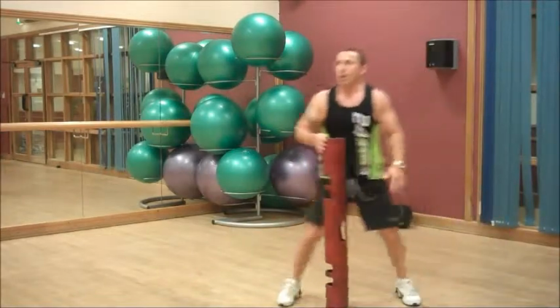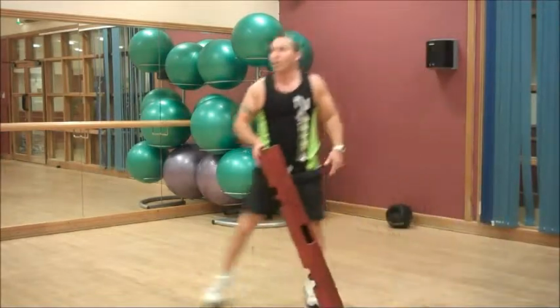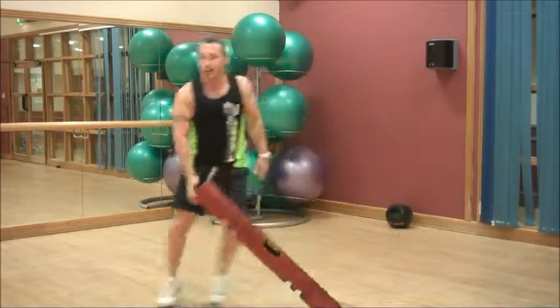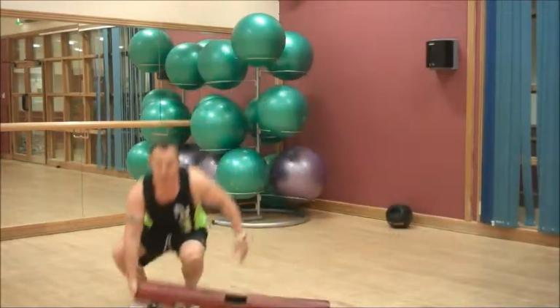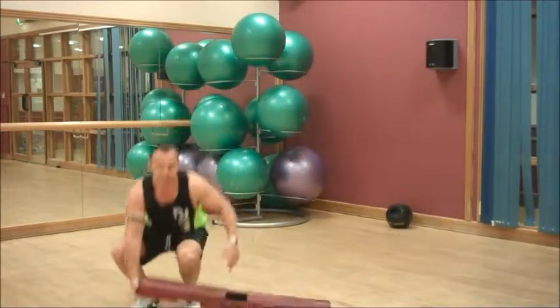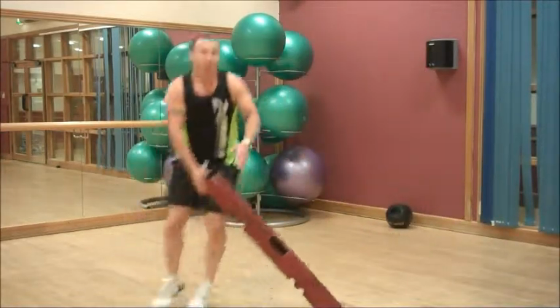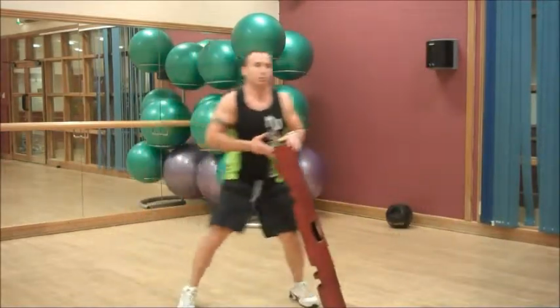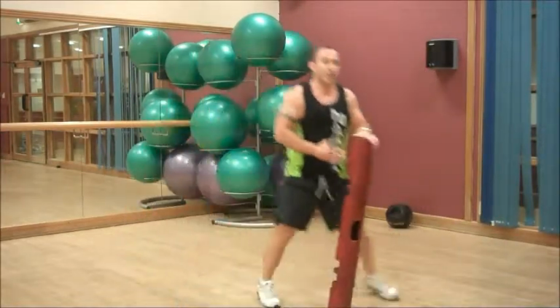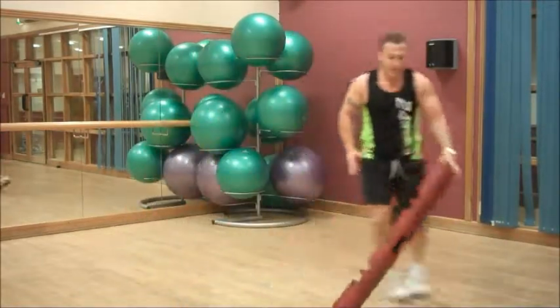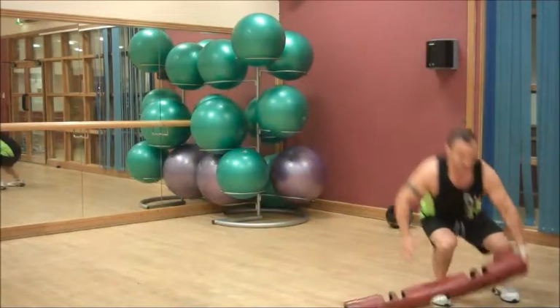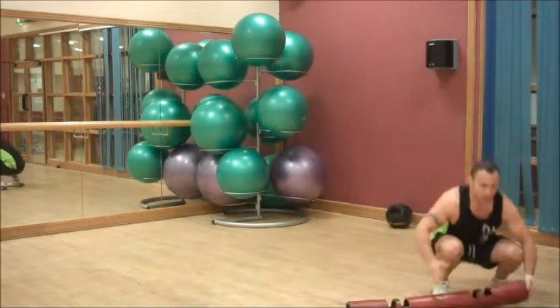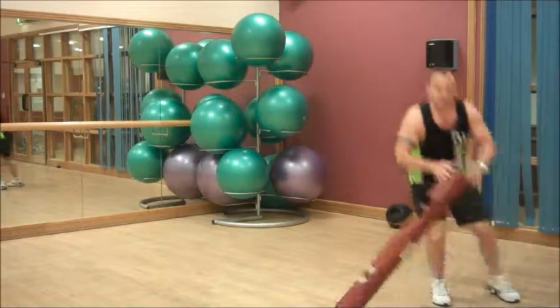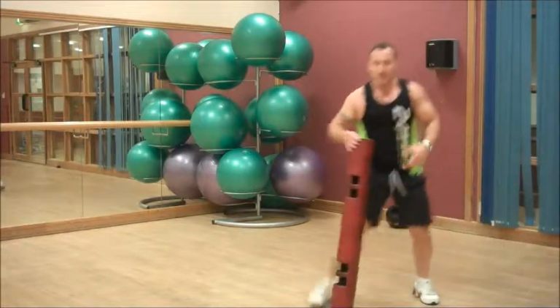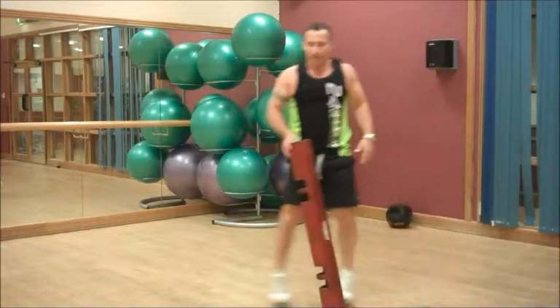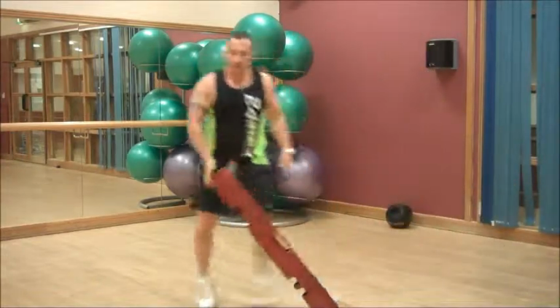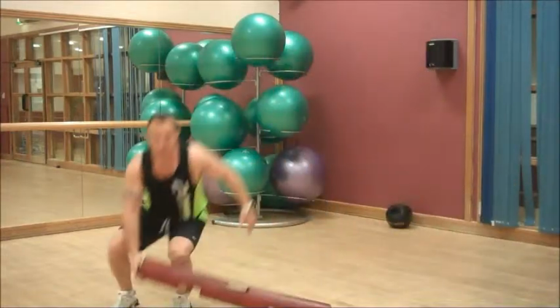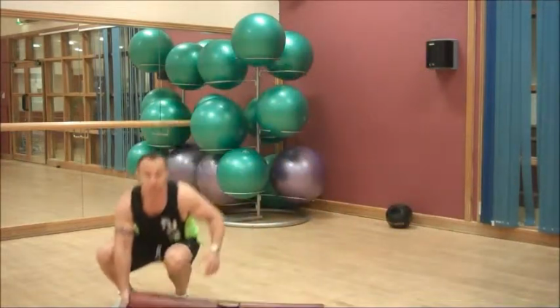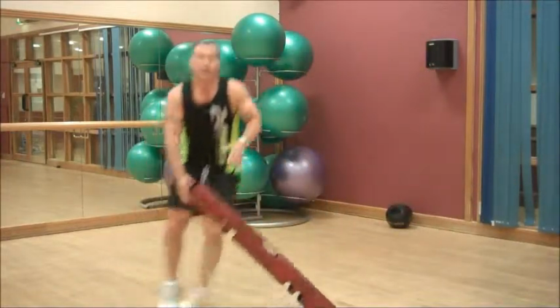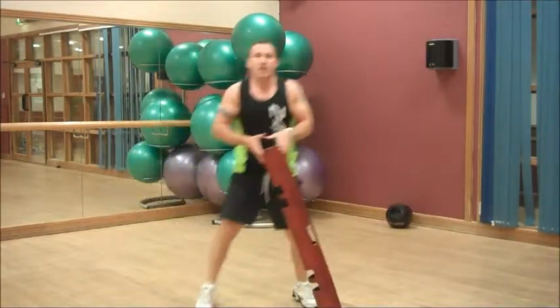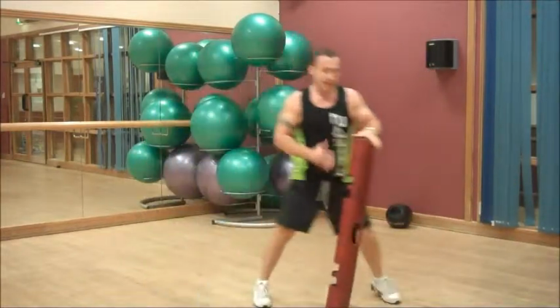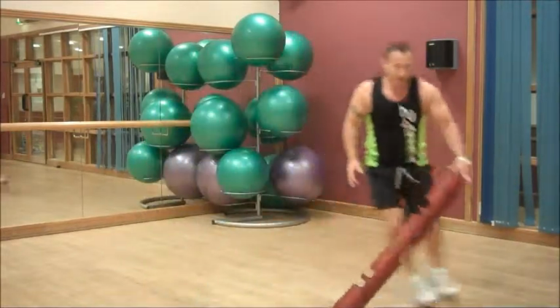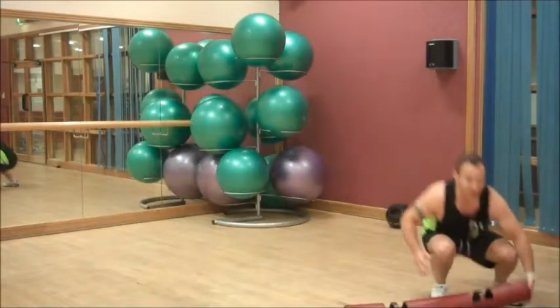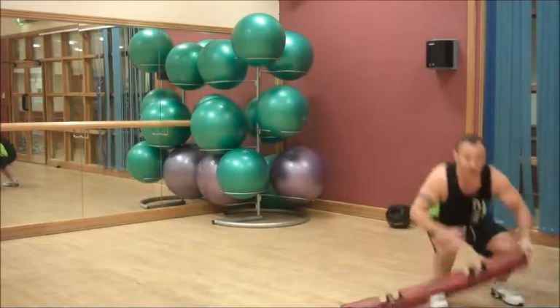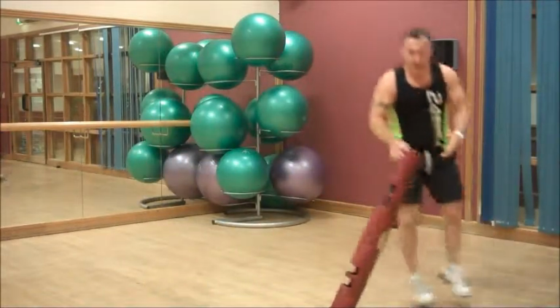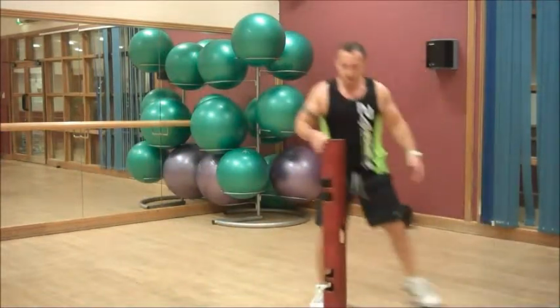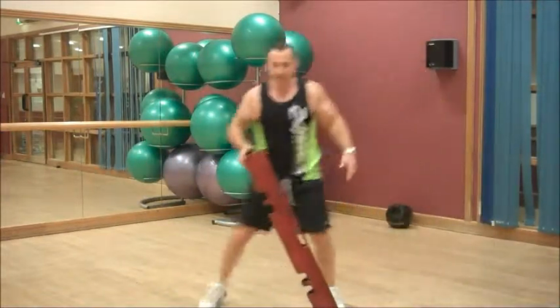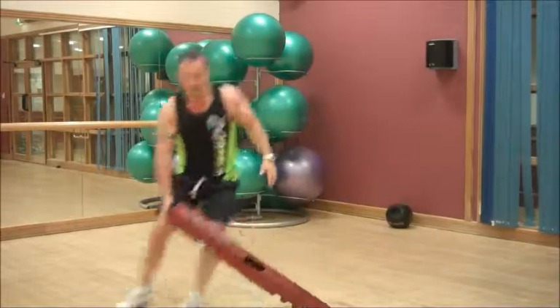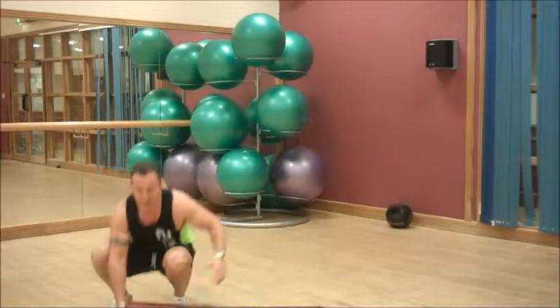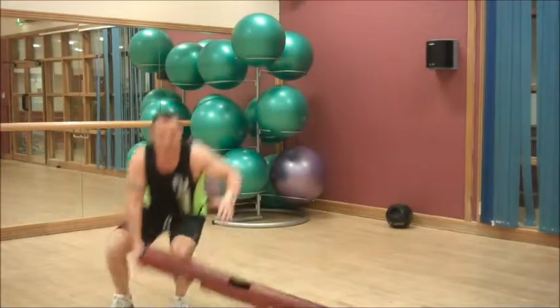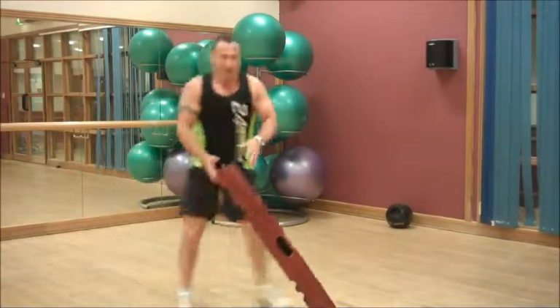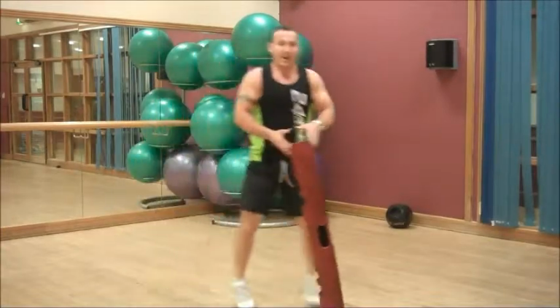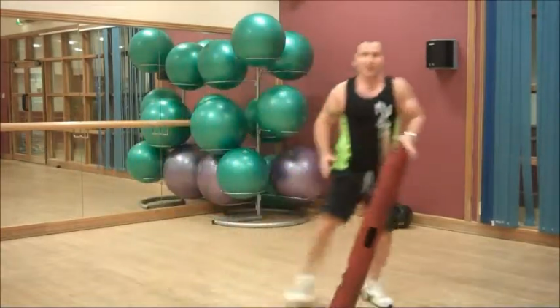All the way down. Shuffle, squat. Squat. Shuffle, squat. Feel my heart racing now. My legs starting to burn.